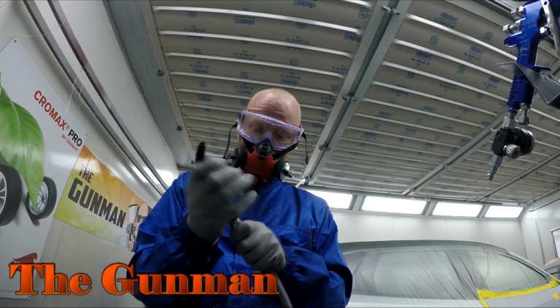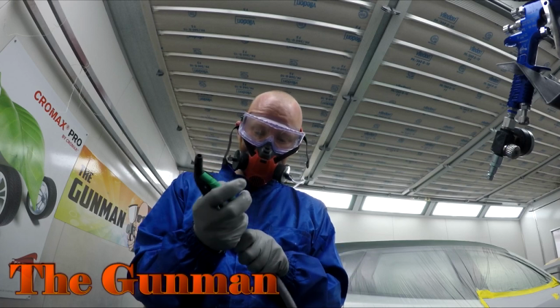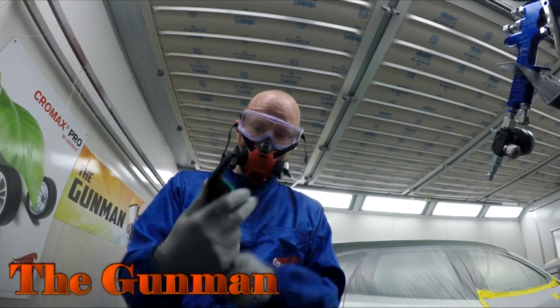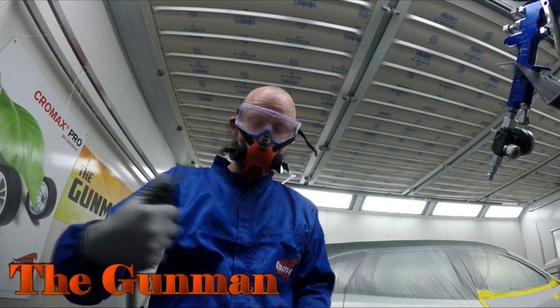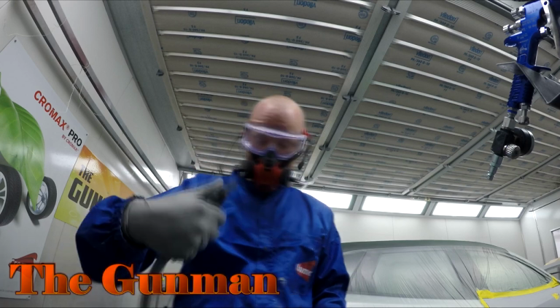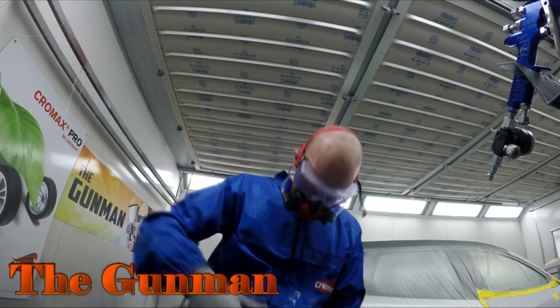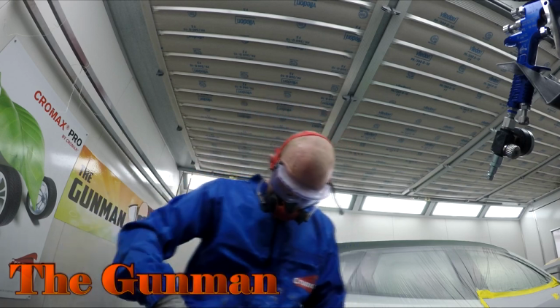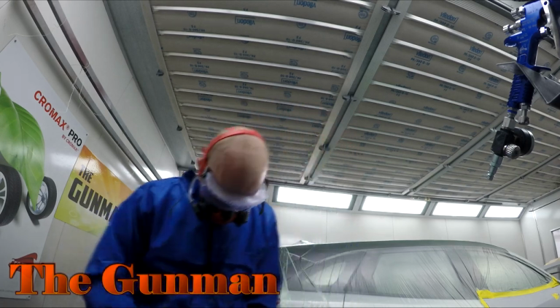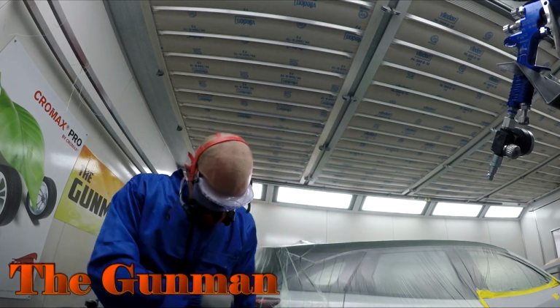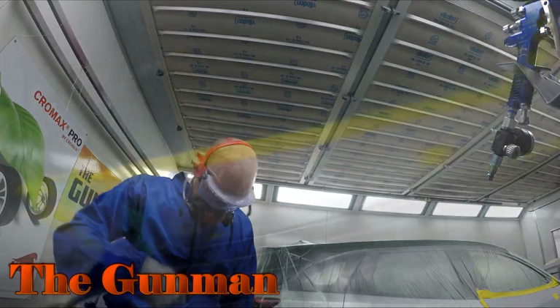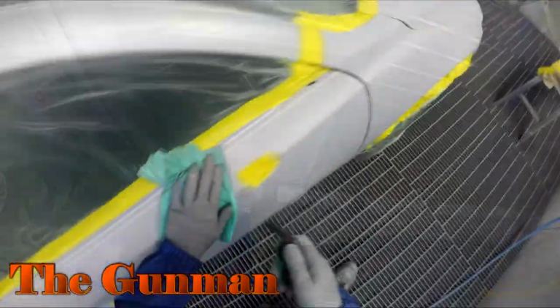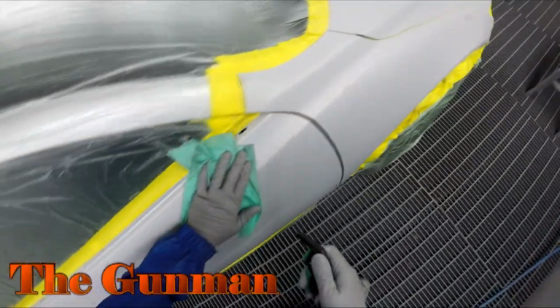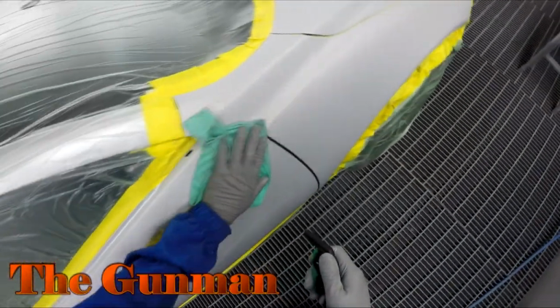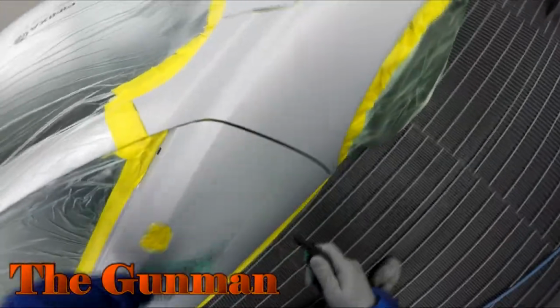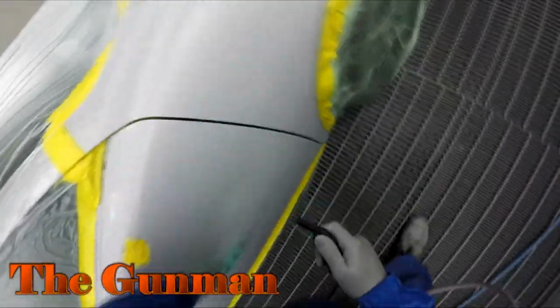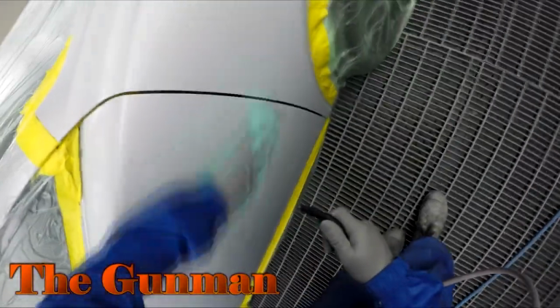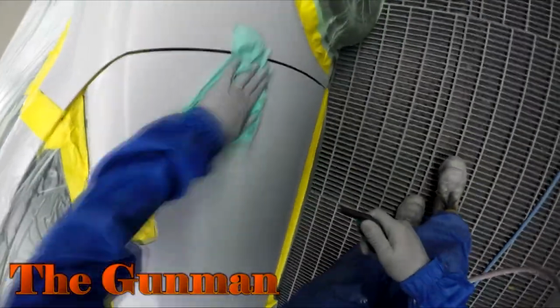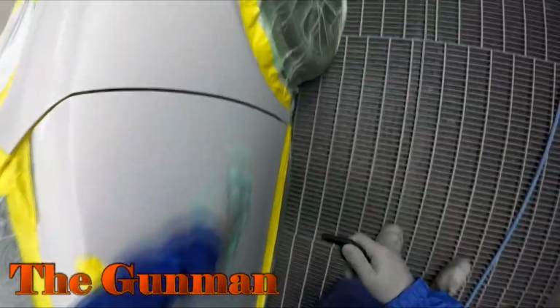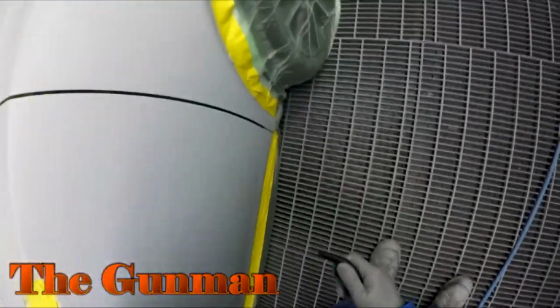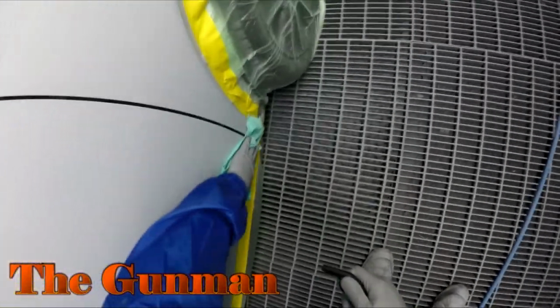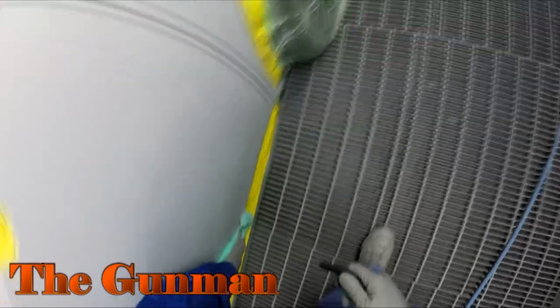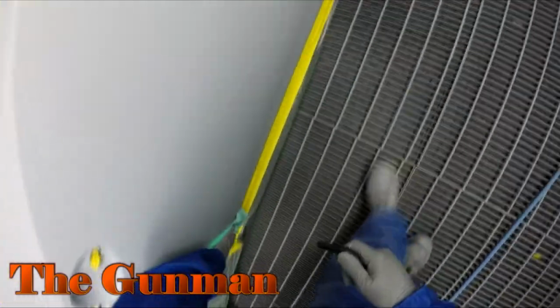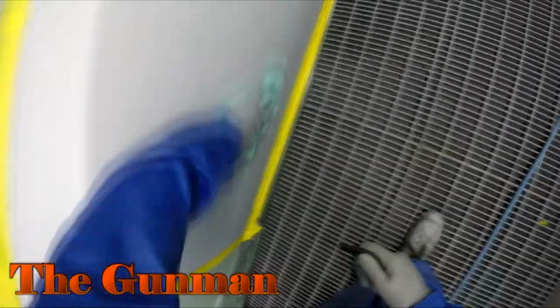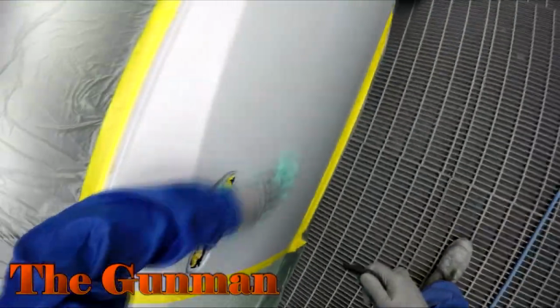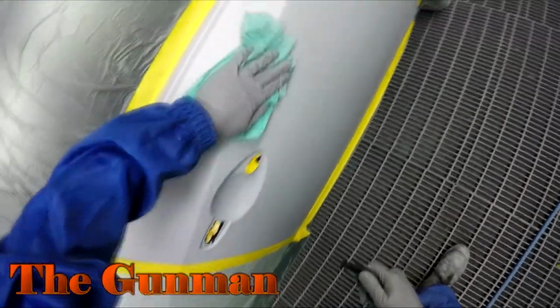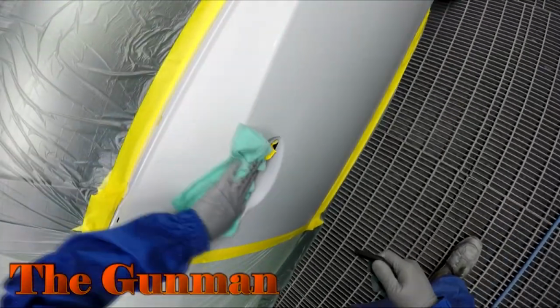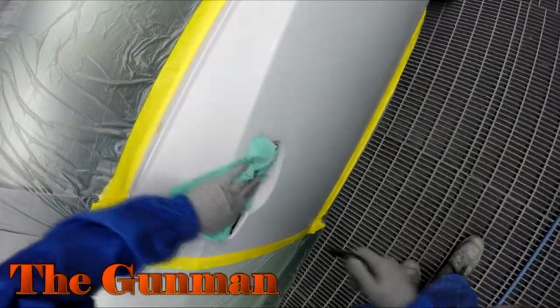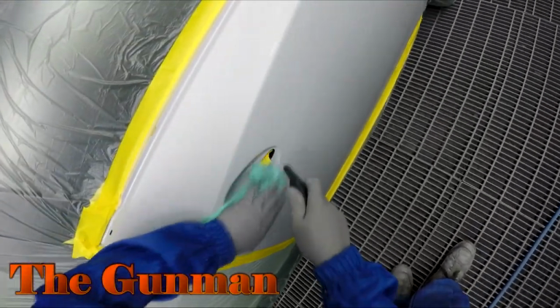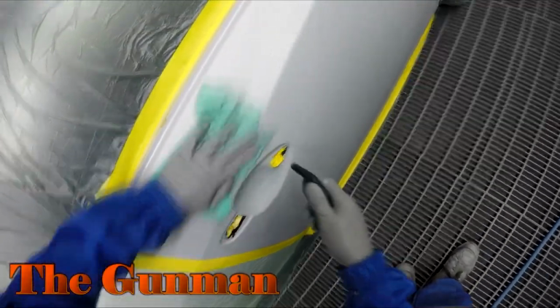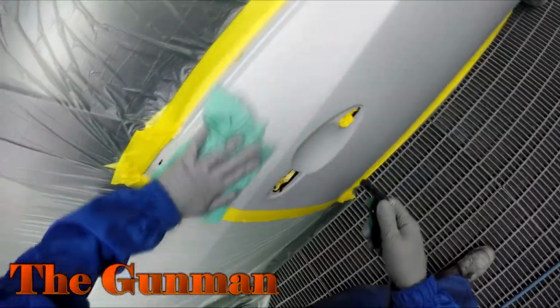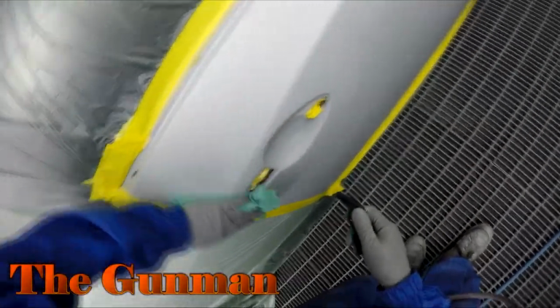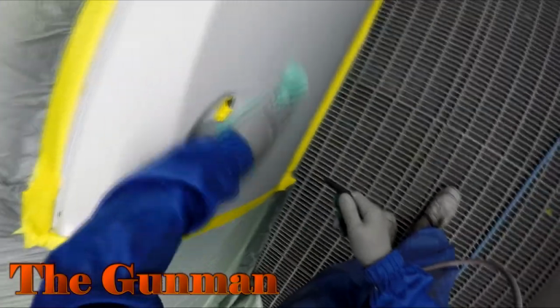What actually happened to this car was a piece of cement sheeting from a ceiling fell on top of the car, so there were scratches and scuffs all over it. The boss said the car has to be perfect — it's a friend of mine's and it's an insurance job, so whatever needs to be painted will get painted.